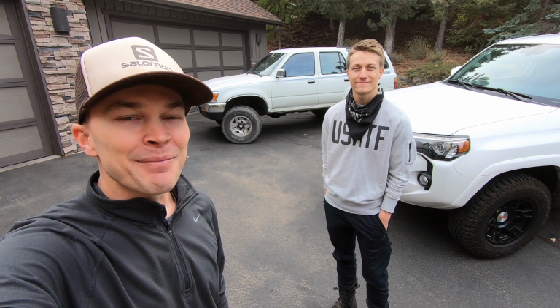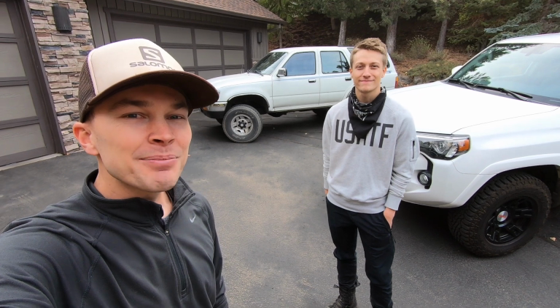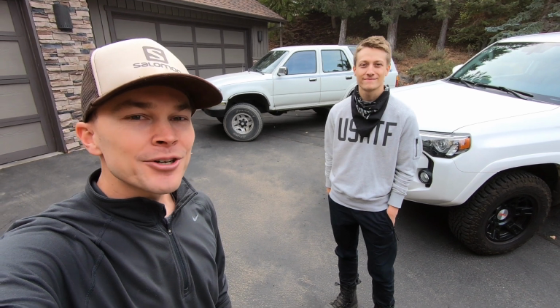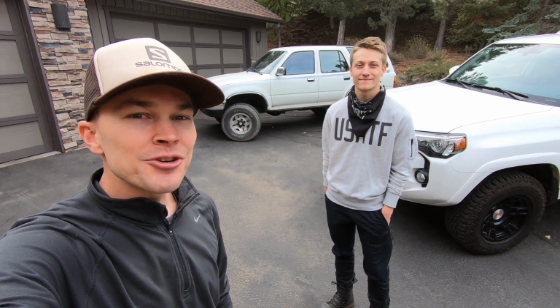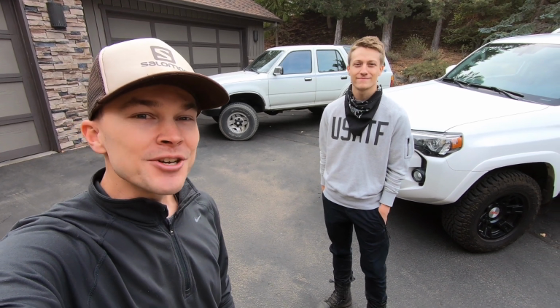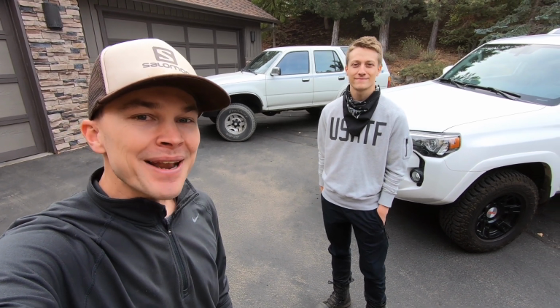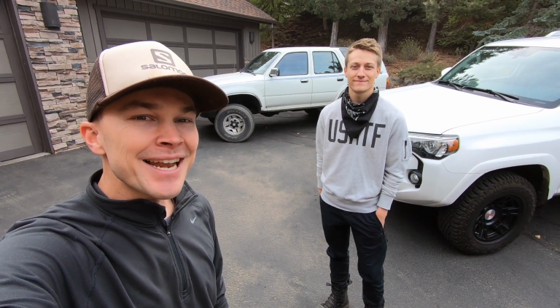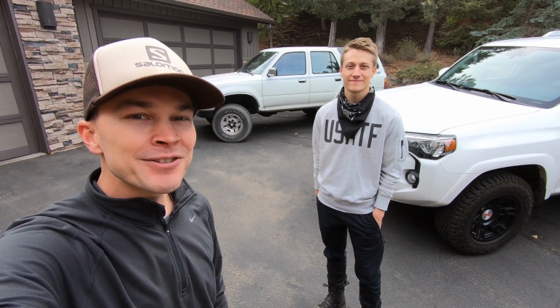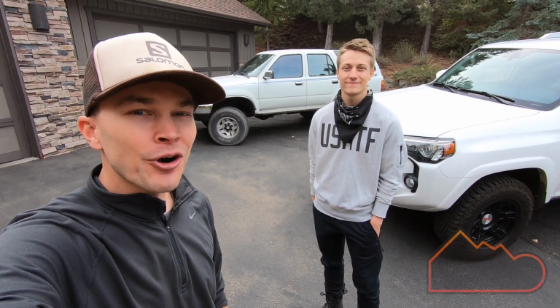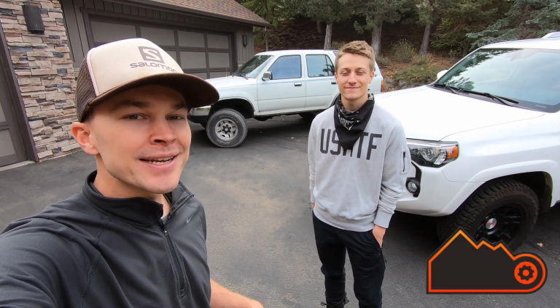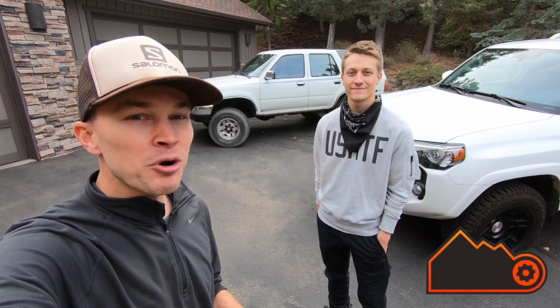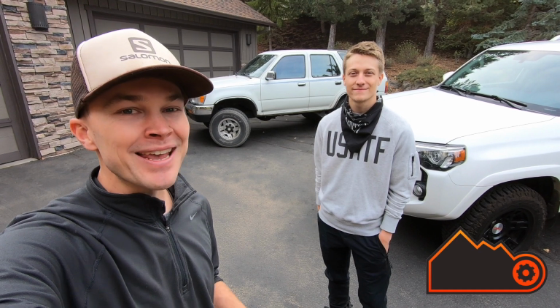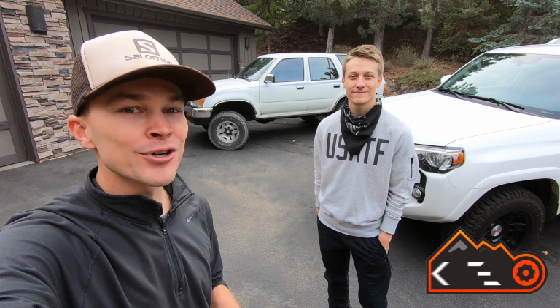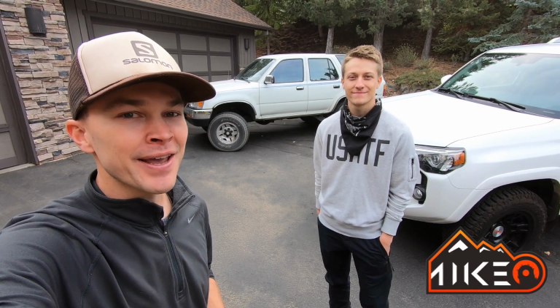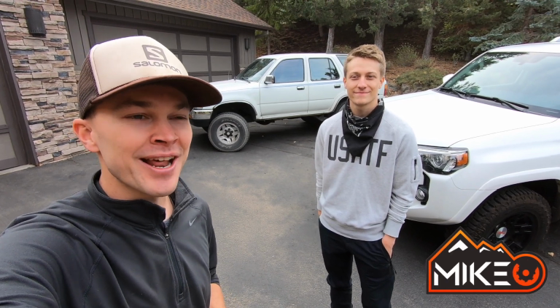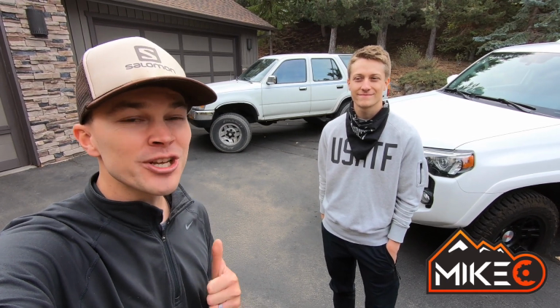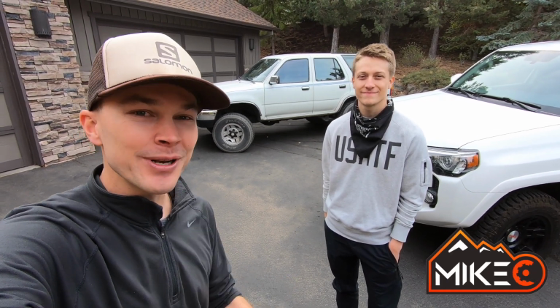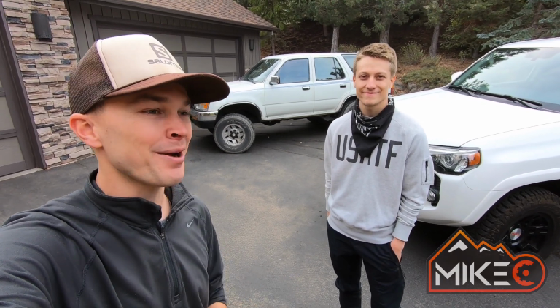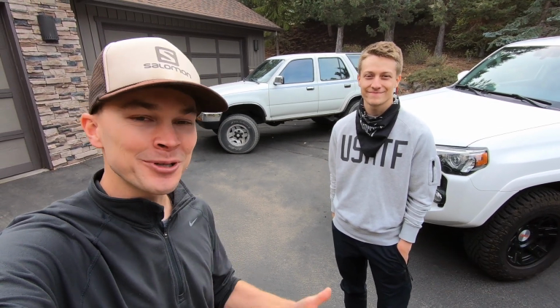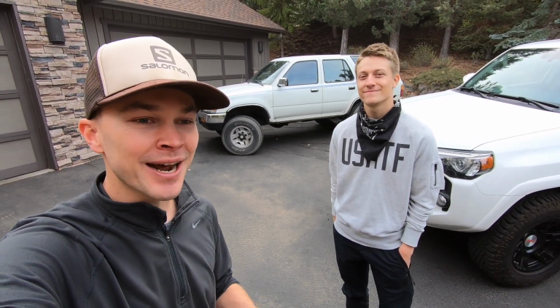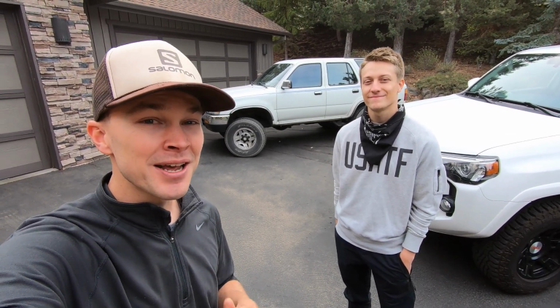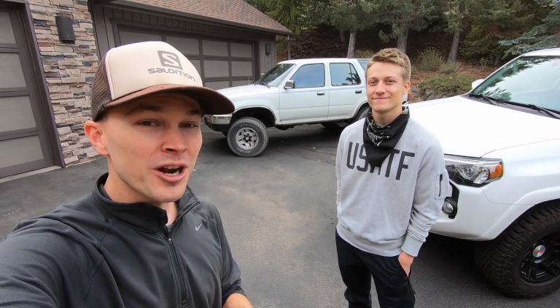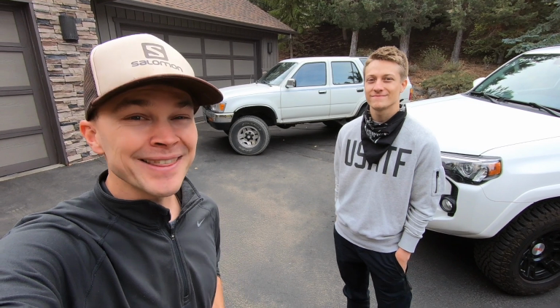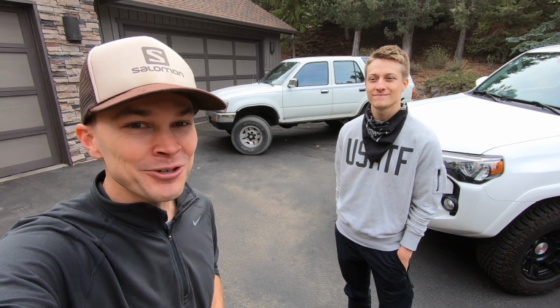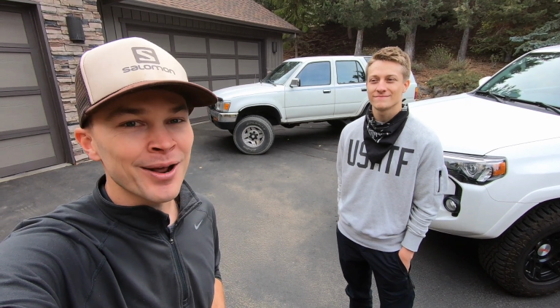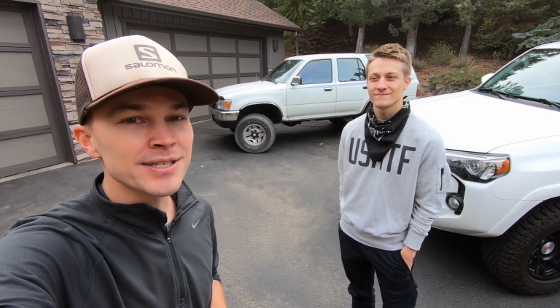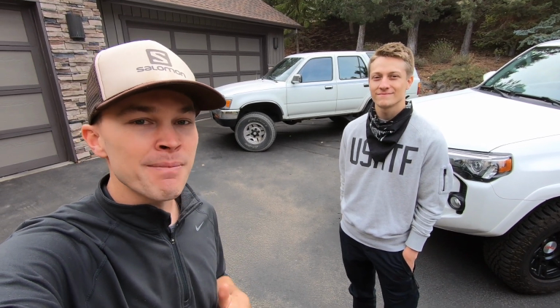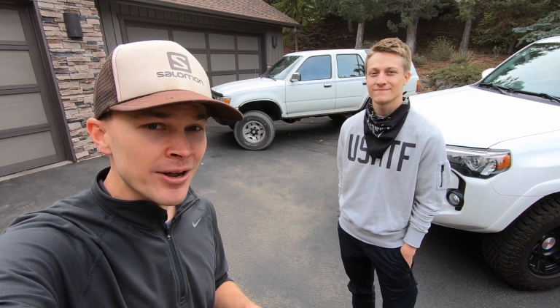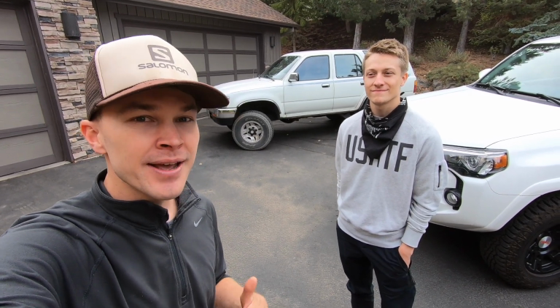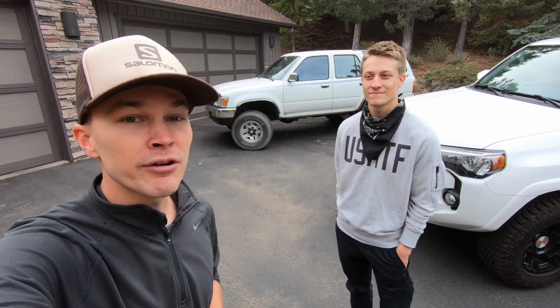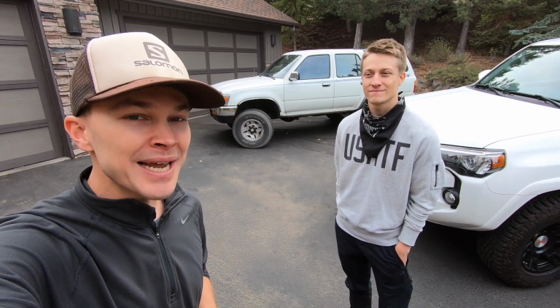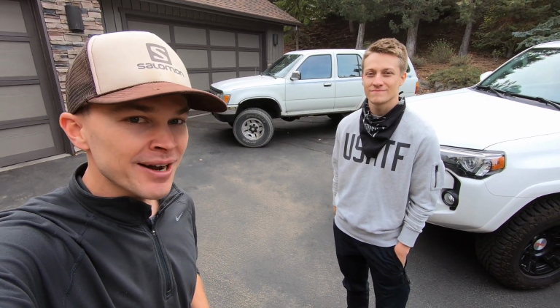In my last upload I introduced to you Chris's new-to-him 1995 Toyota 4Runner, and today we're going to be making the first modification. Unfortunately we're not doing a lift kit, we're not doing larger tires — we're going to be going the safety route and we're installing a mirror-mounted rear view dash camera.